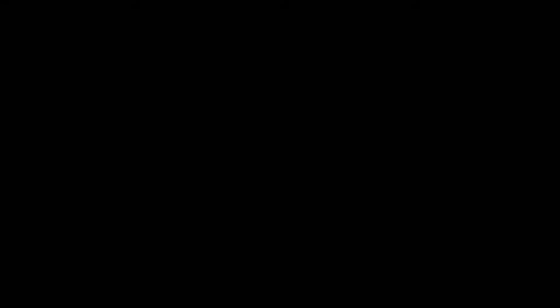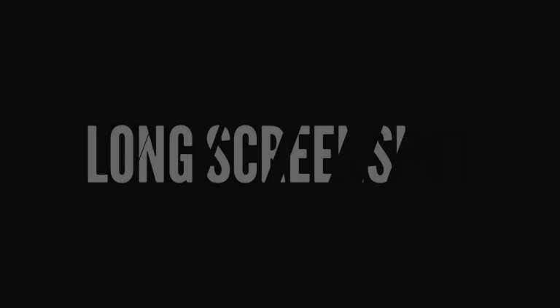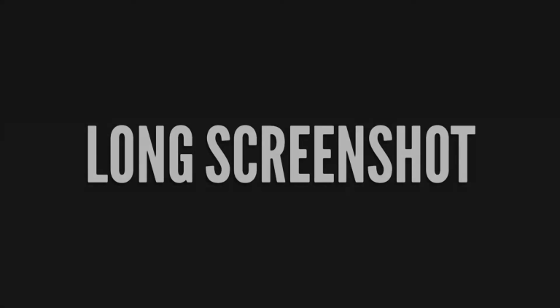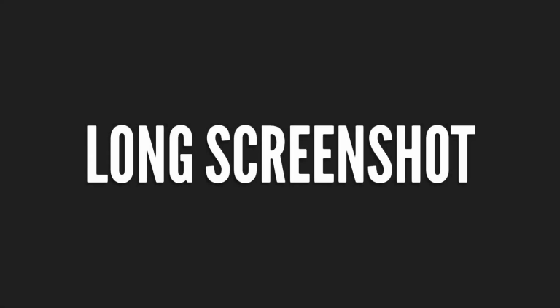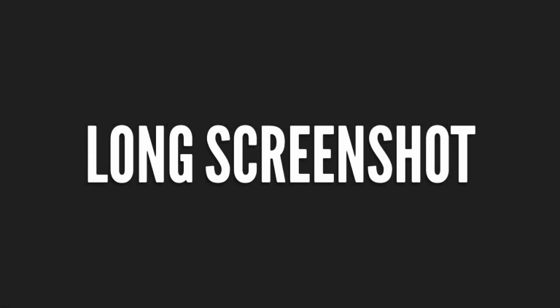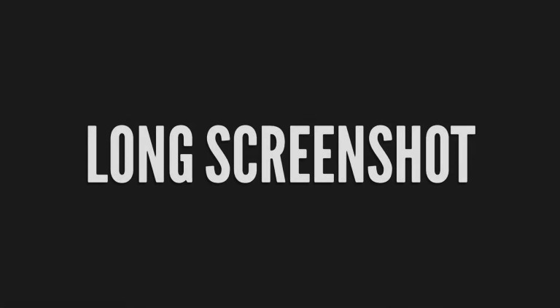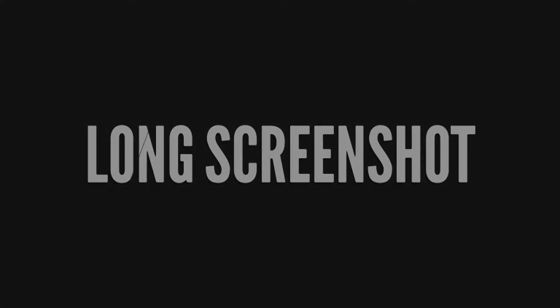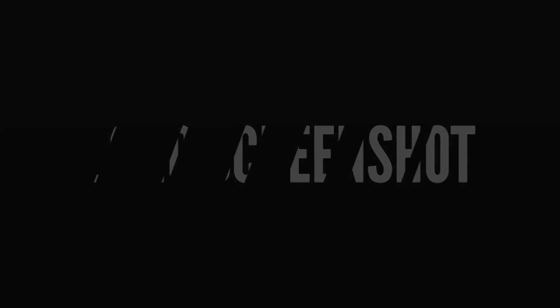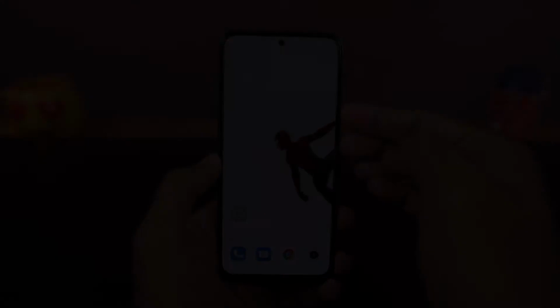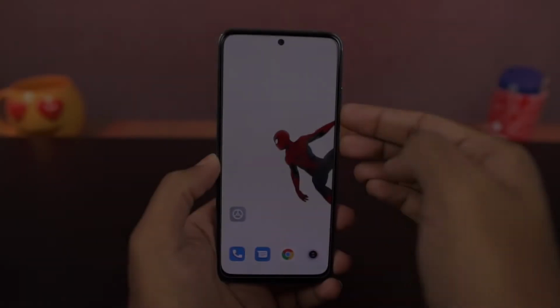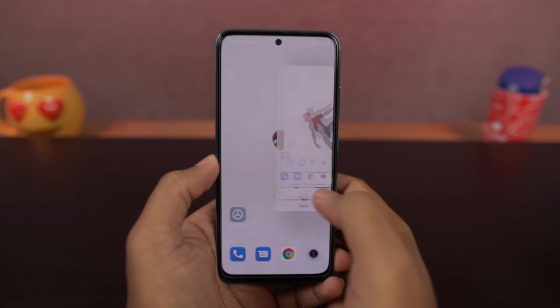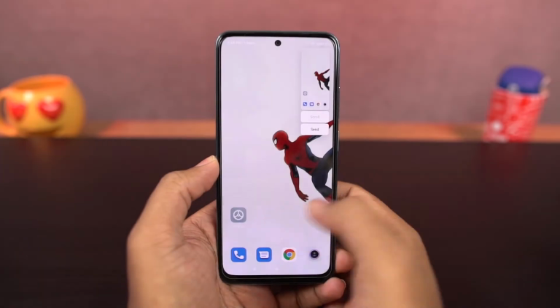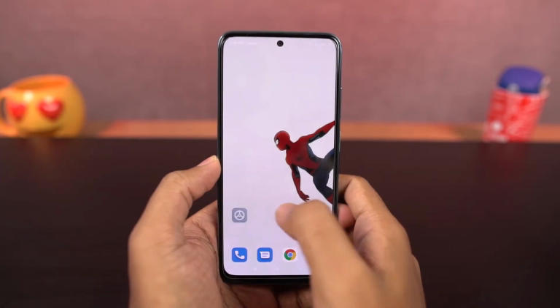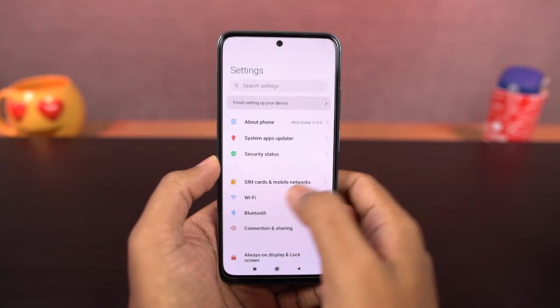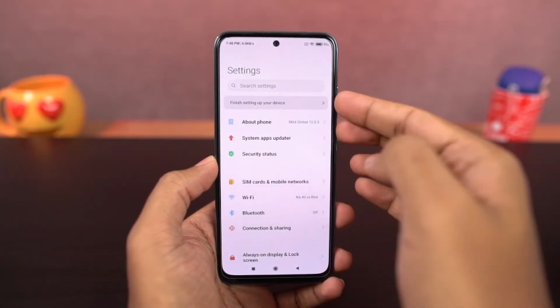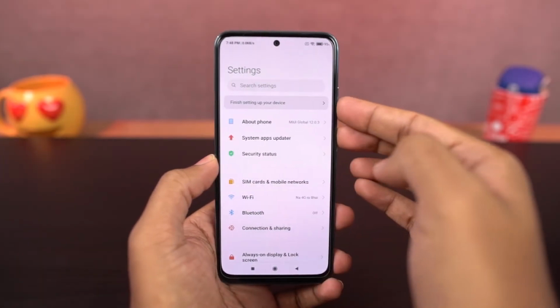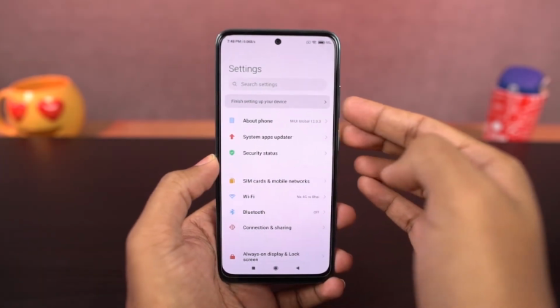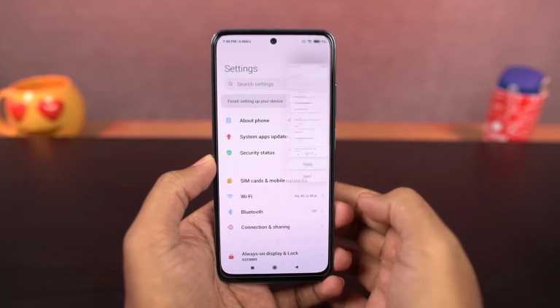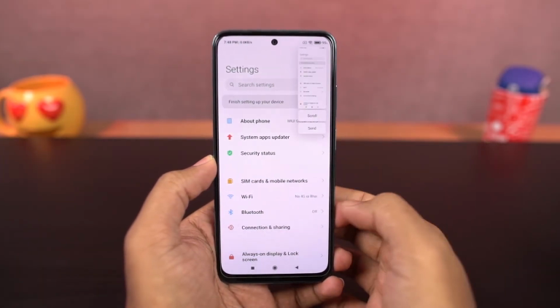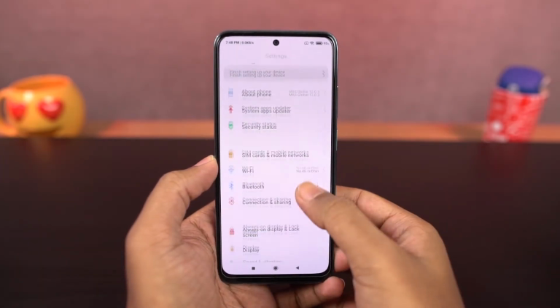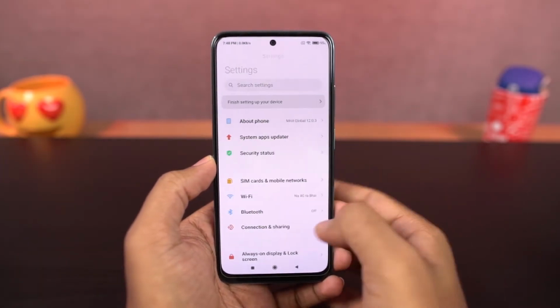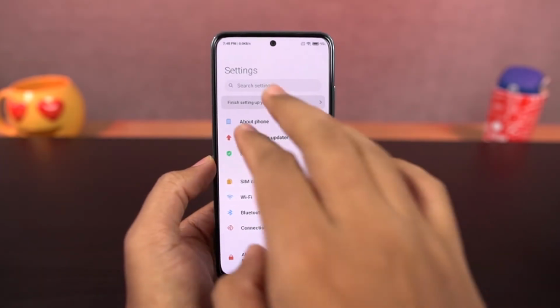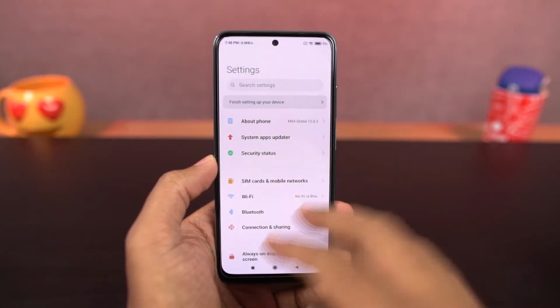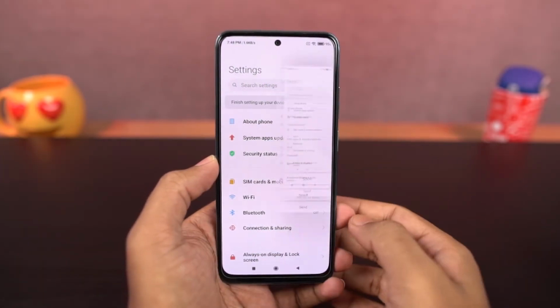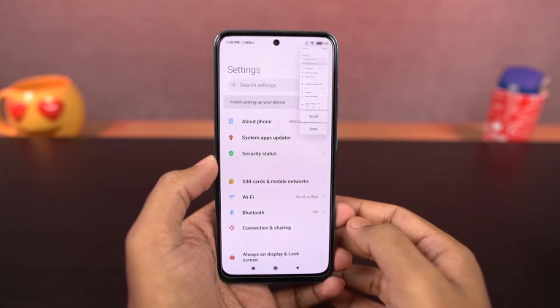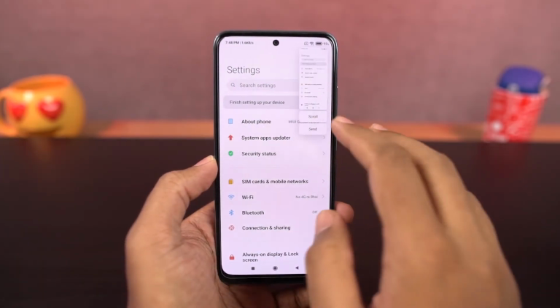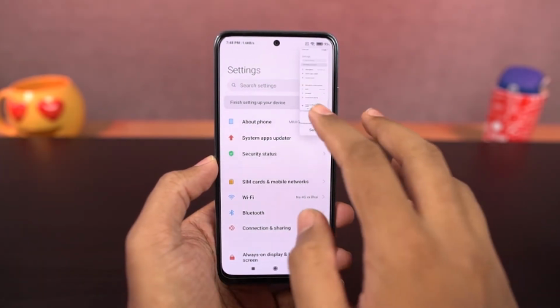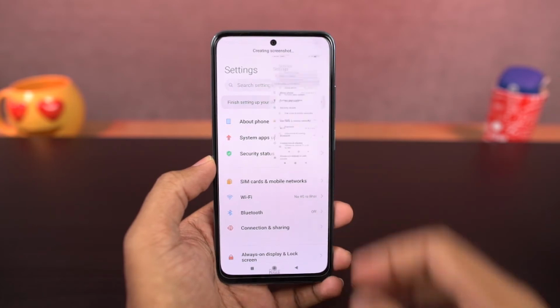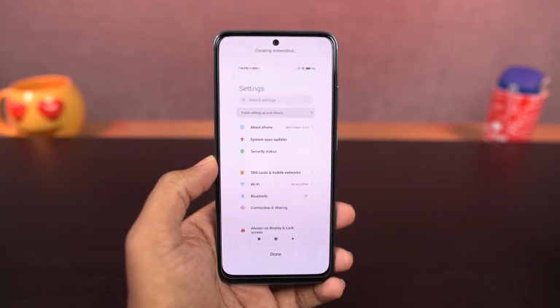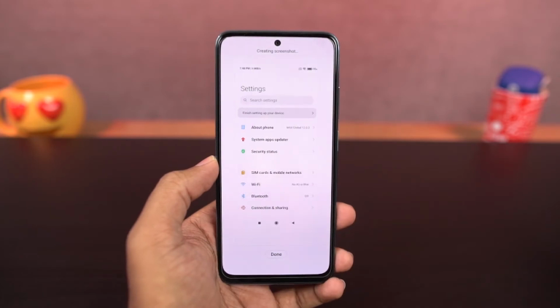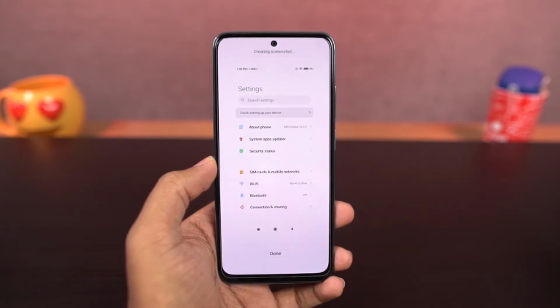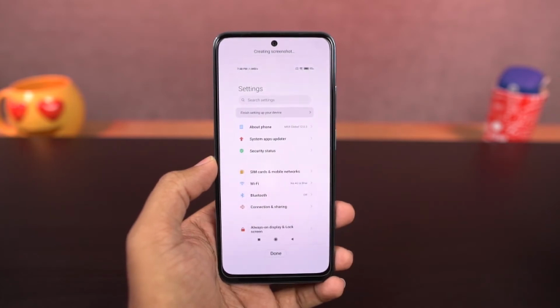Next we have long screenshot. To take a long screenshot, you can either use the buttons or the gesture. The preview popup will appear on the screen — tap on scroll and it will start taking a long screenshot.